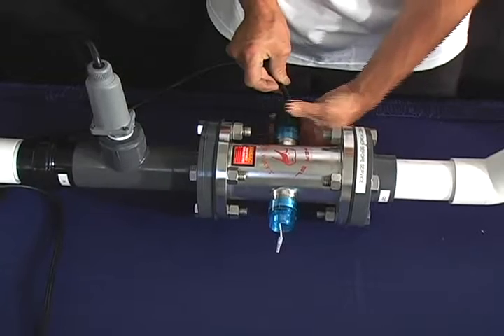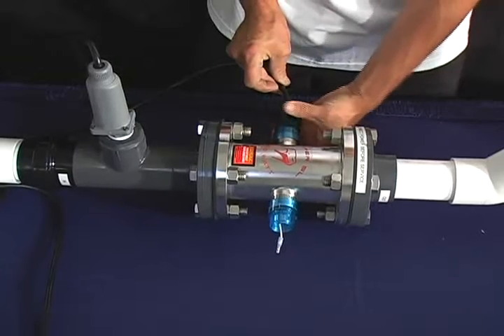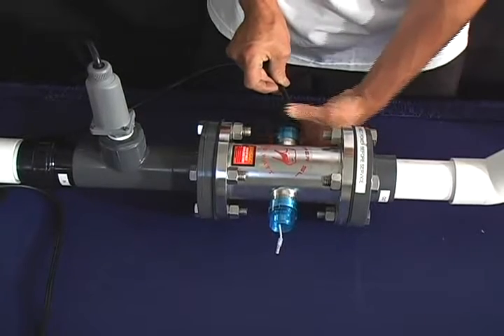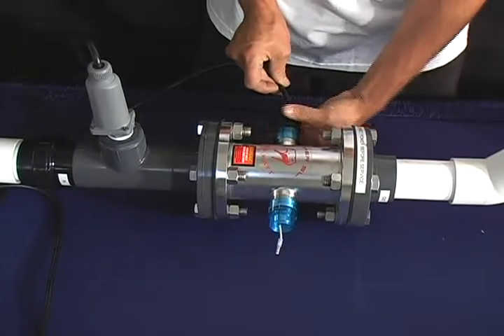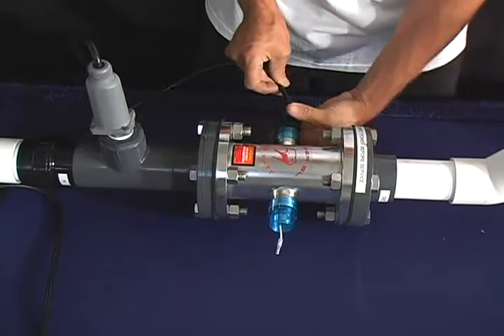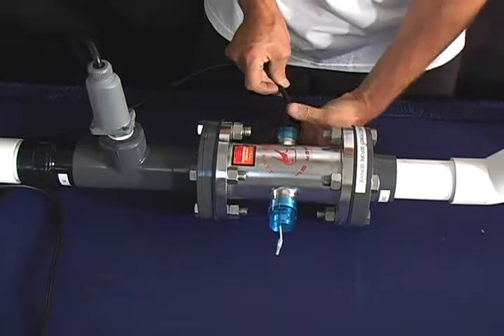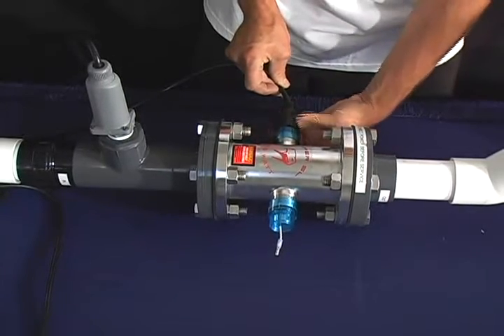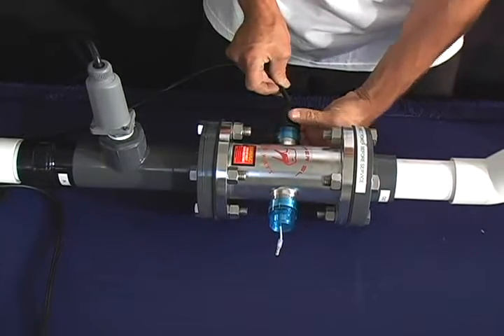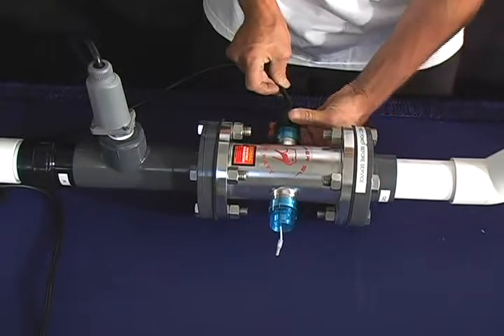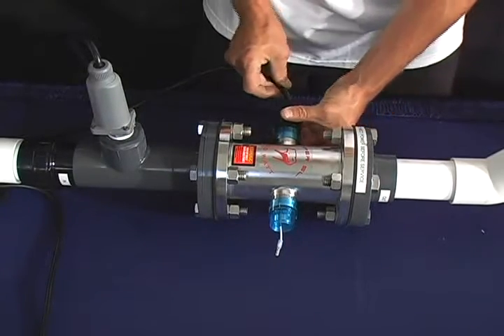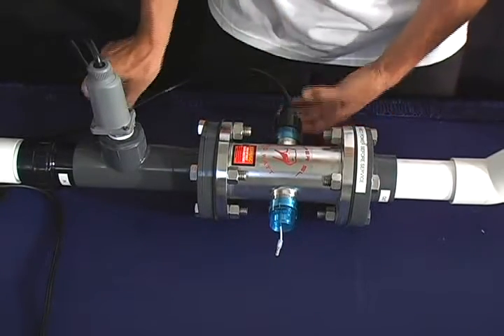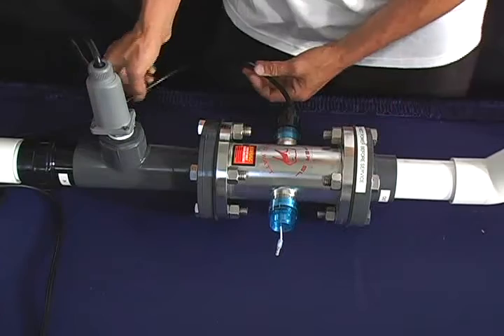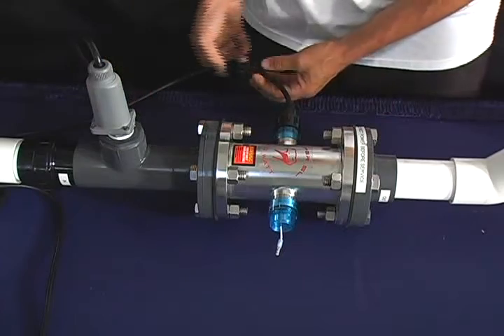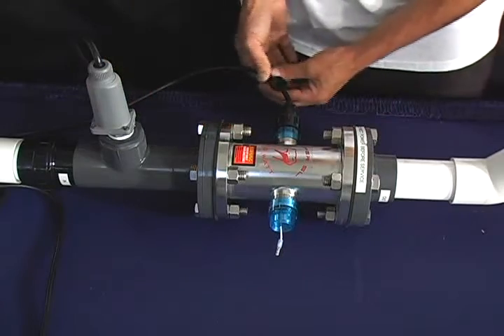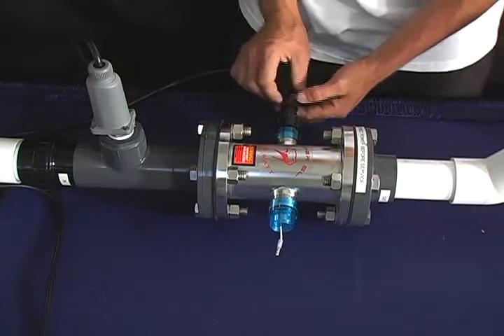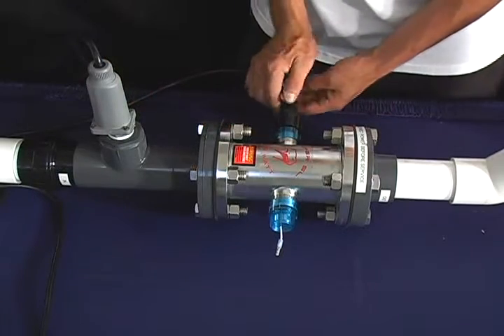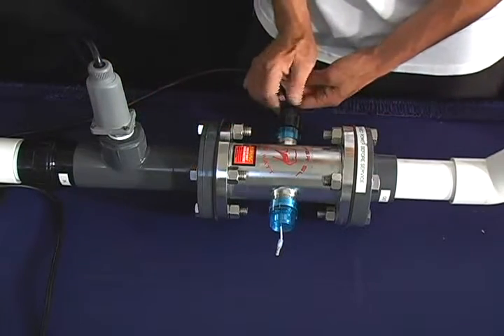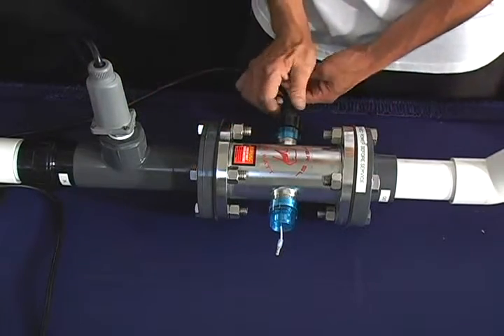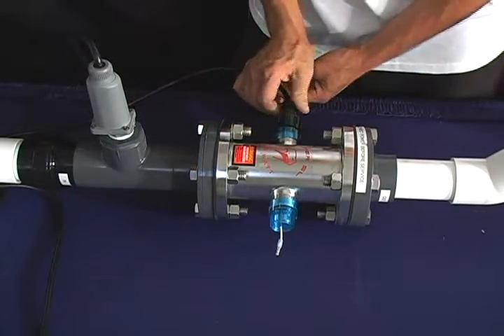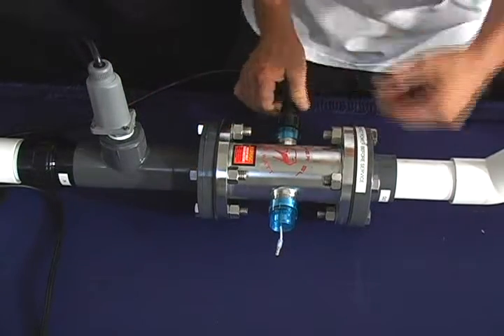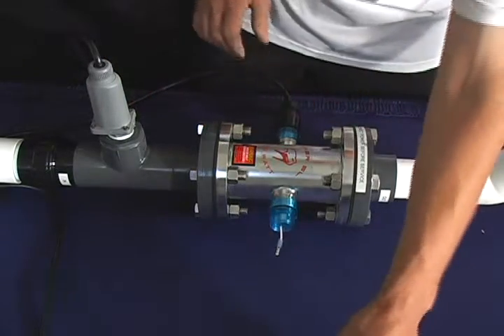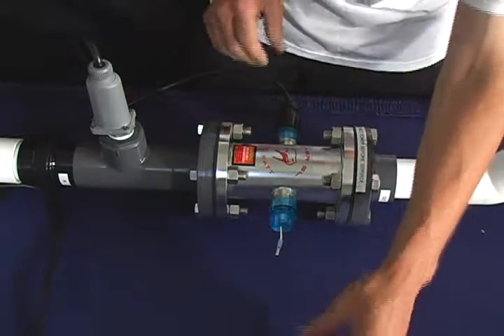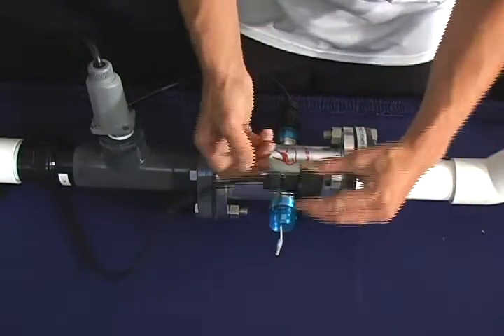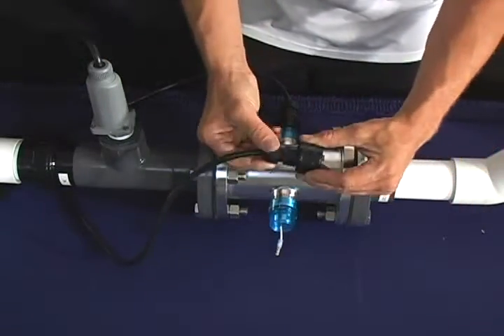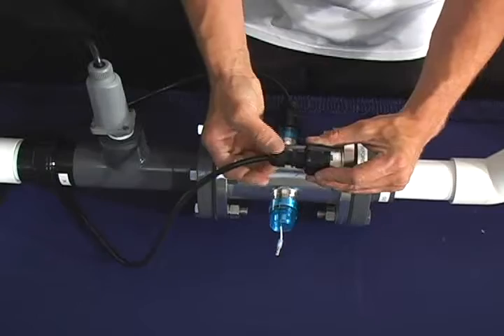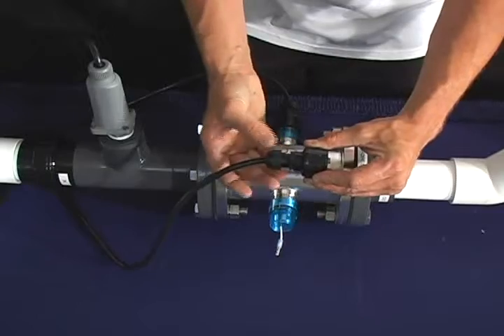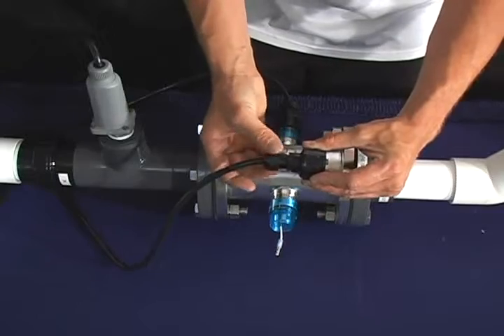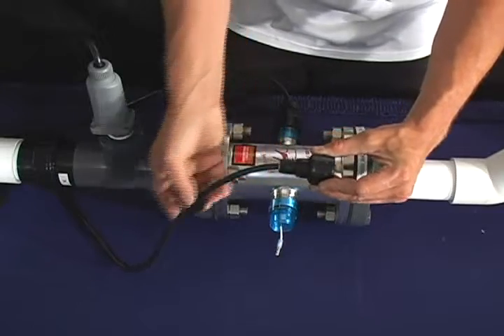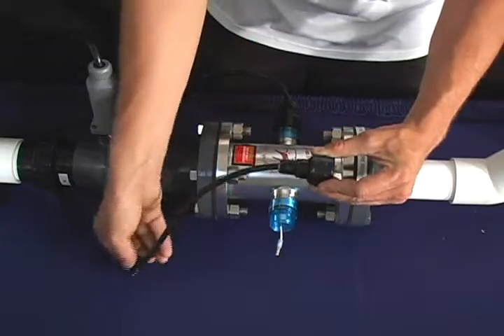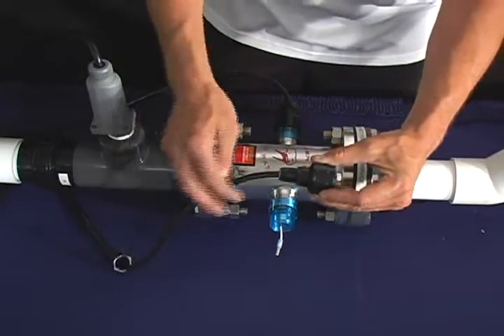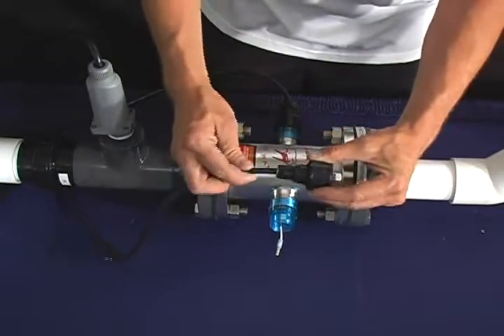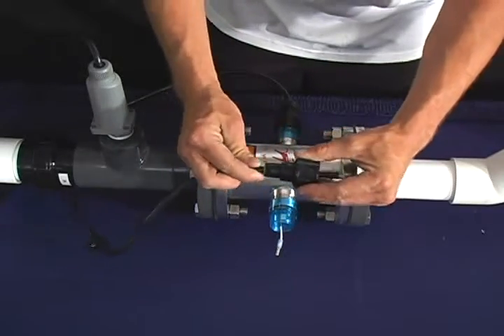Tighten the transformer cap back onto the quartz cap, followed by the Davis connector. Now go ahead and repeat this same process.